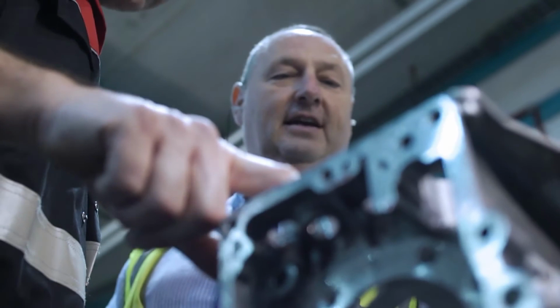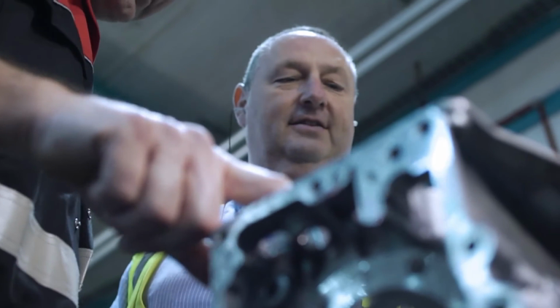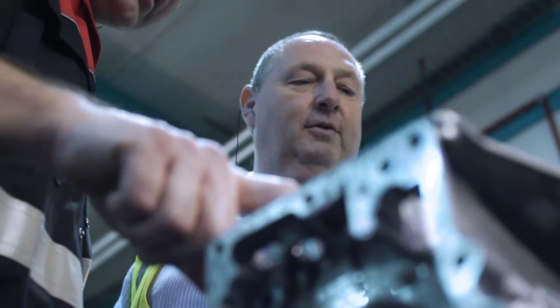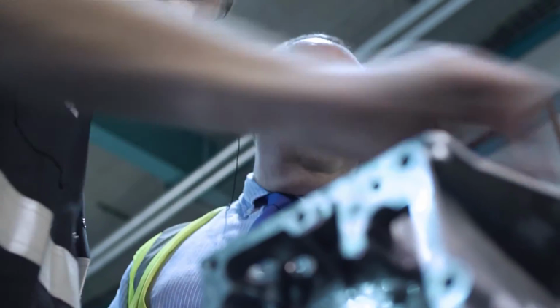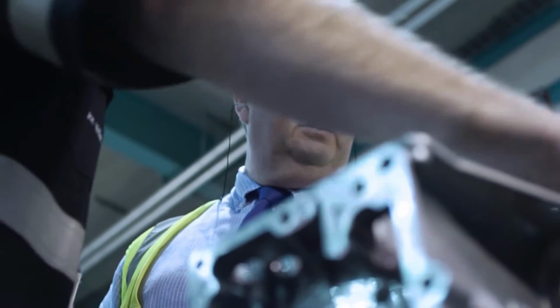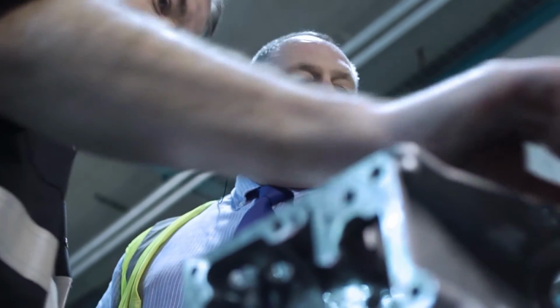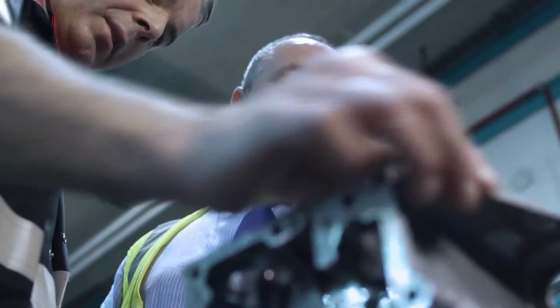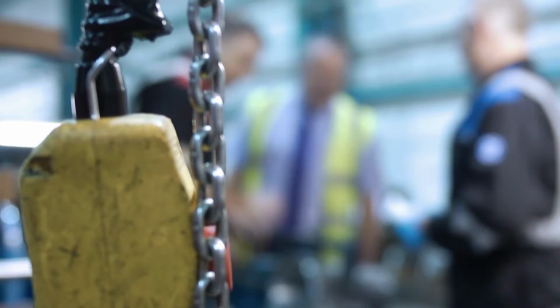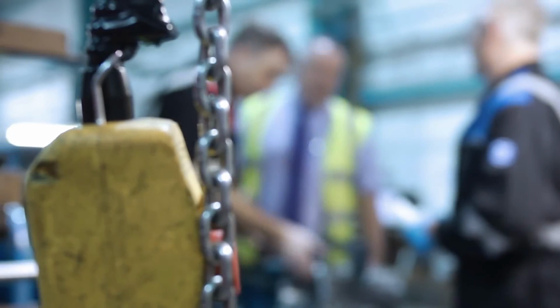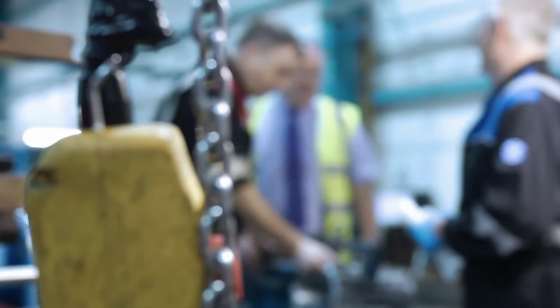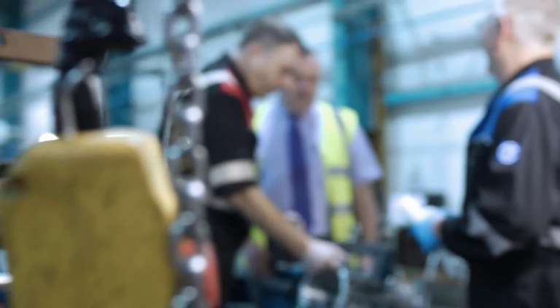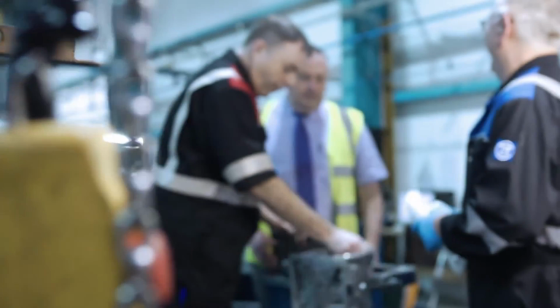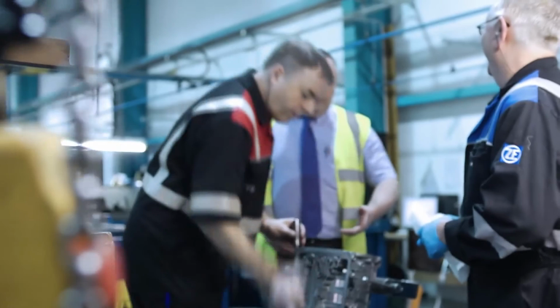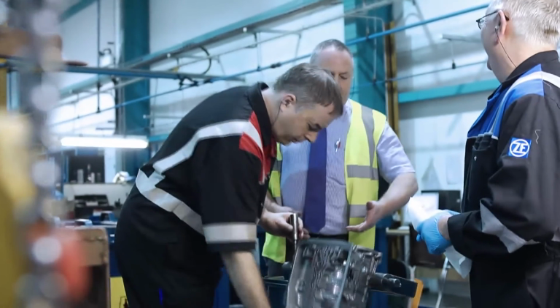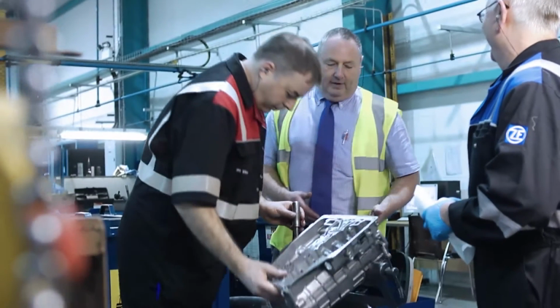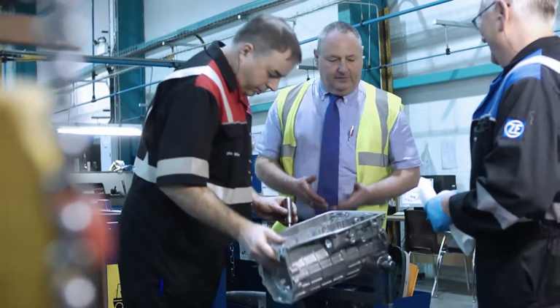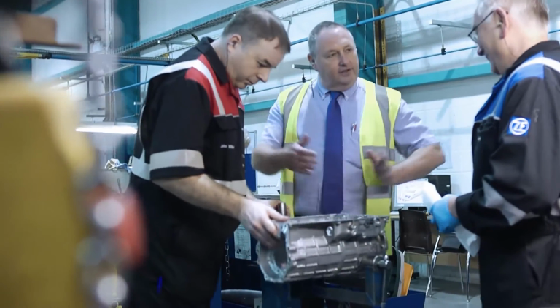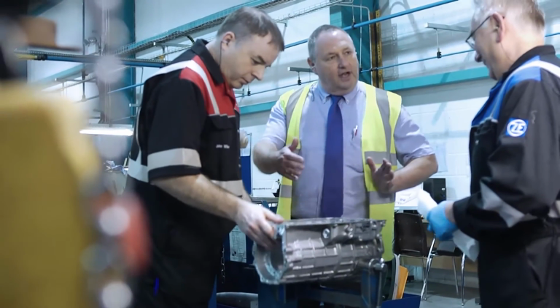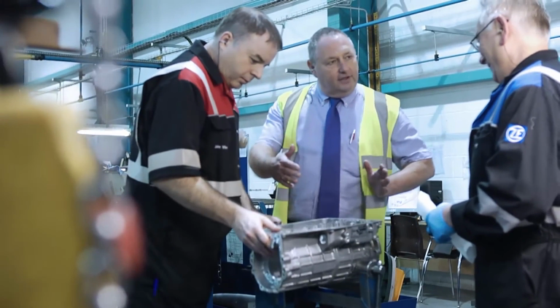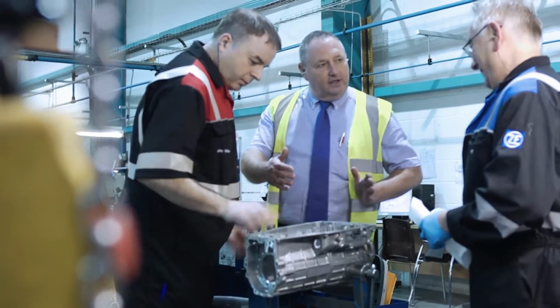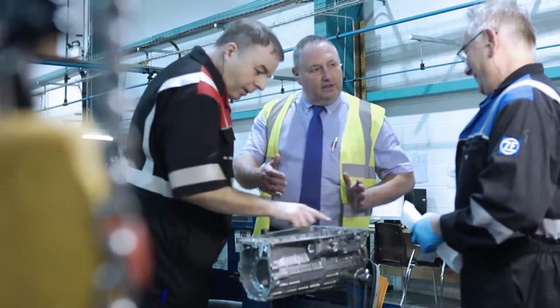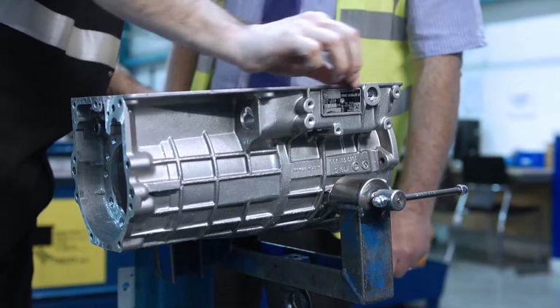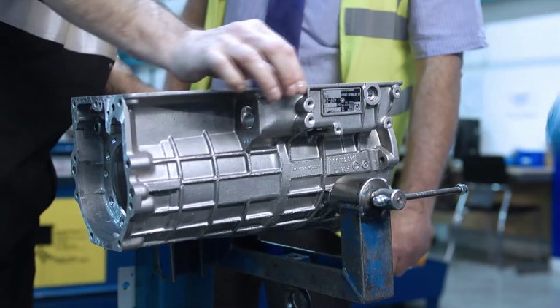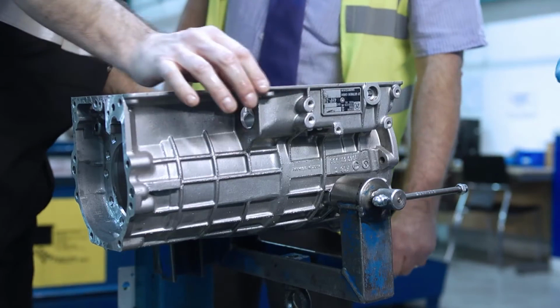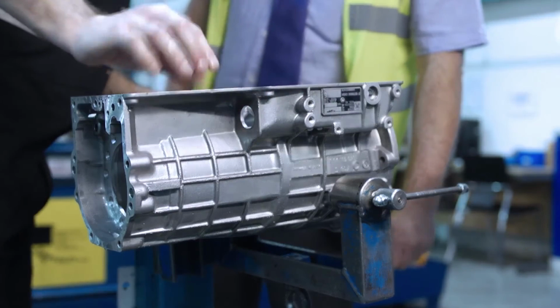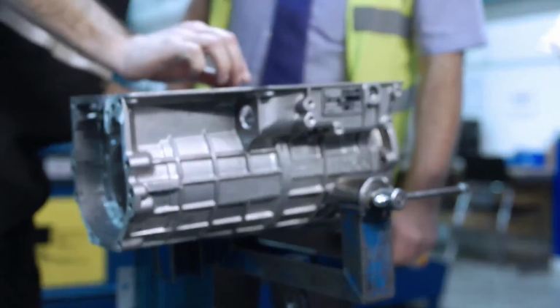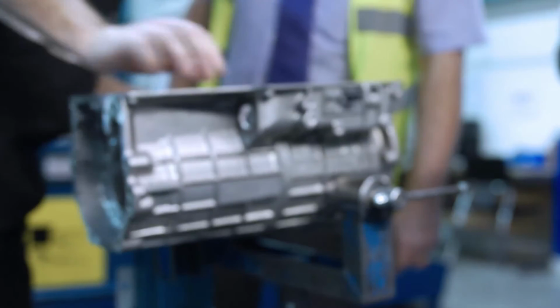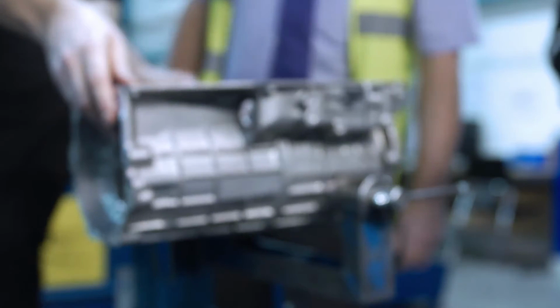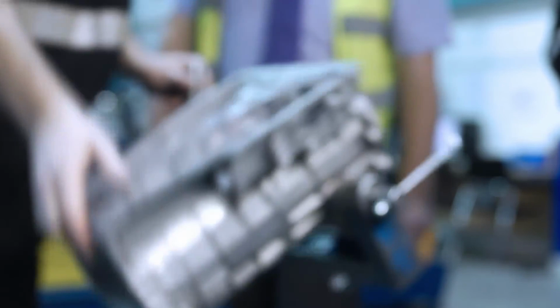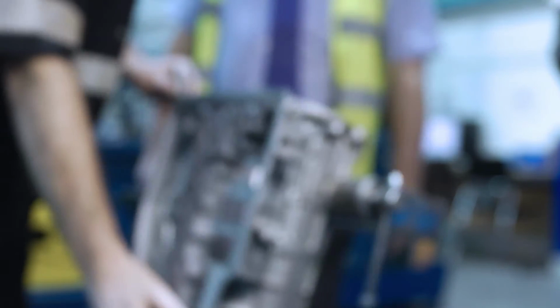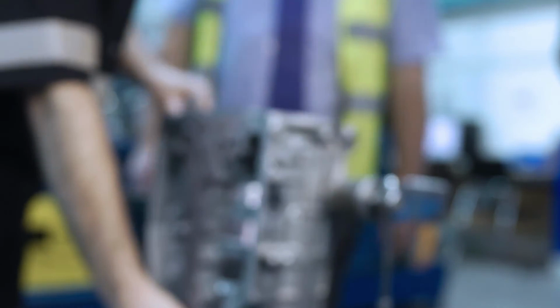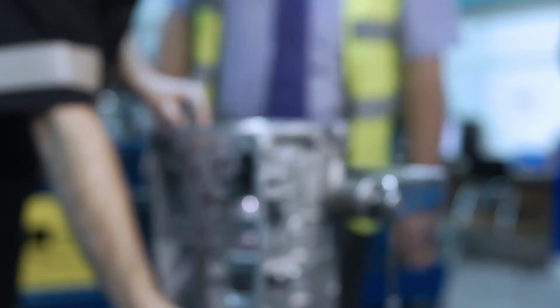My name is John Bland, I'm Head of Production here at ZF Services UK. We're in the car automatic remanufacturing facility. We'll take a transmission here at ZF and we'll basically give it a new life.